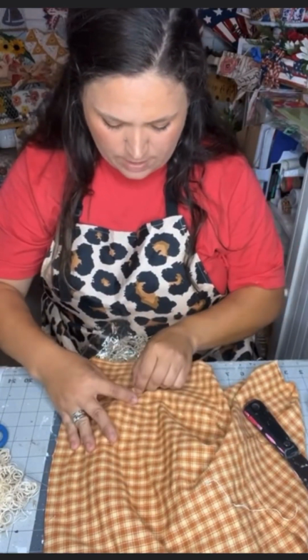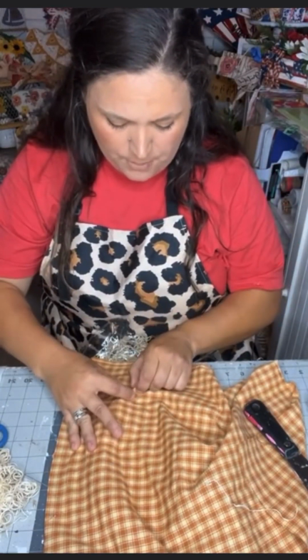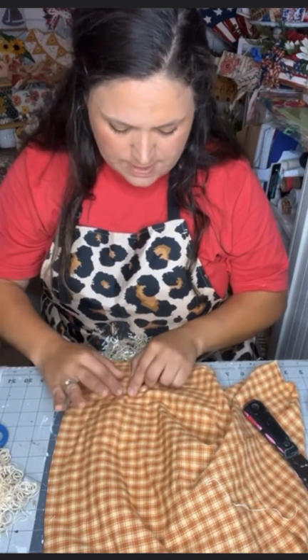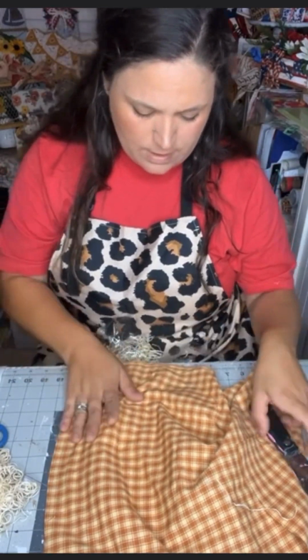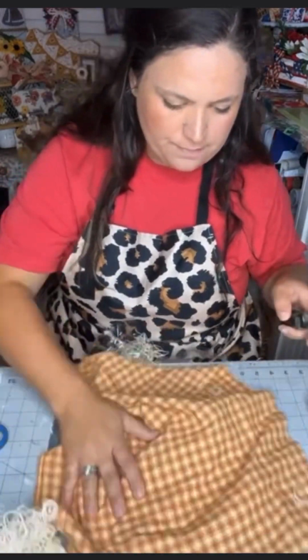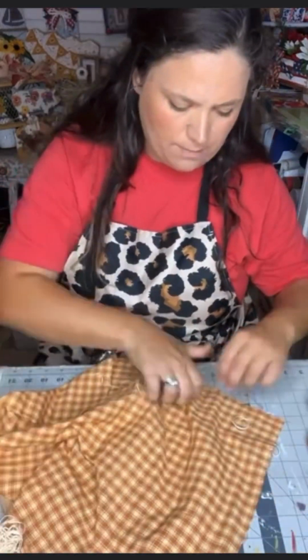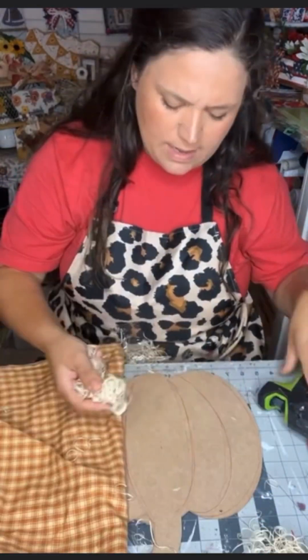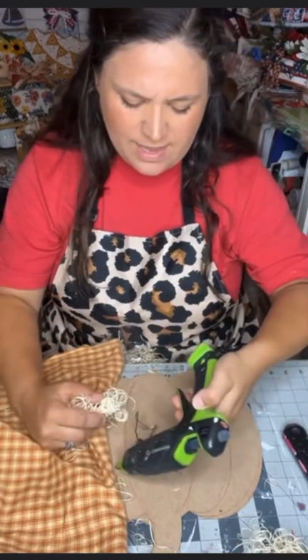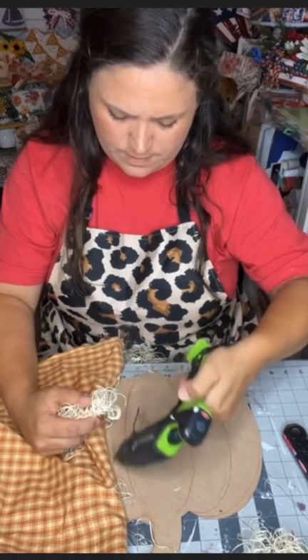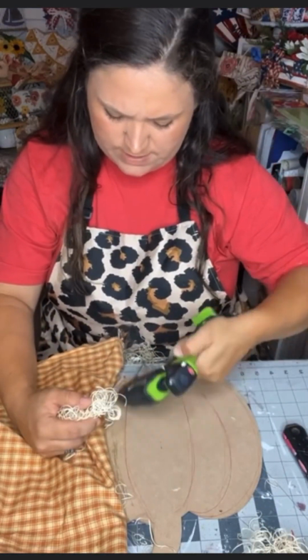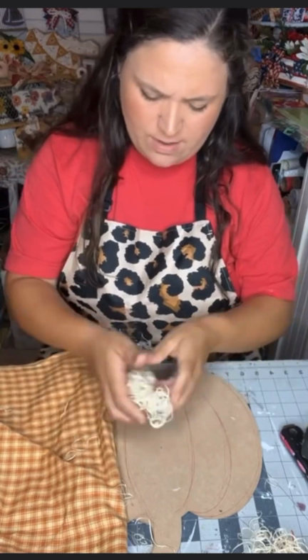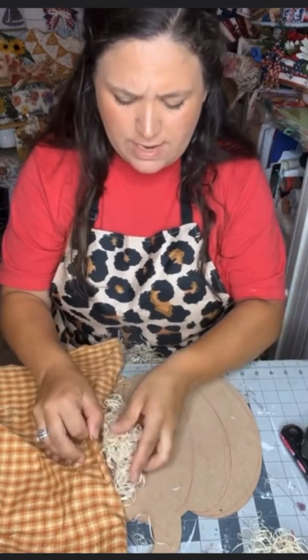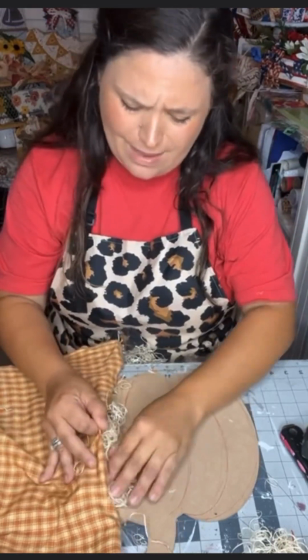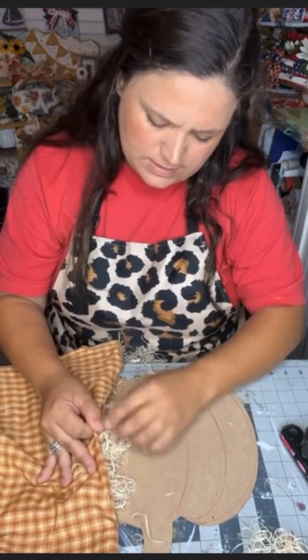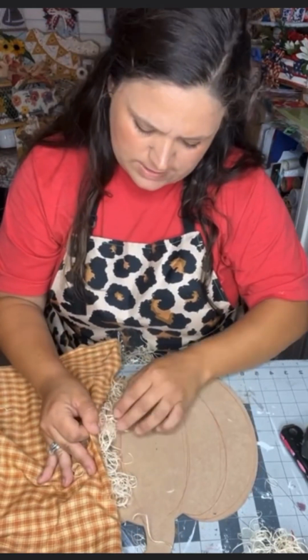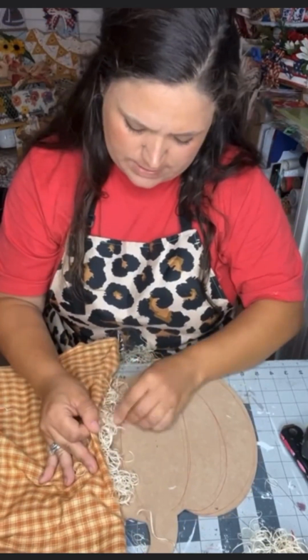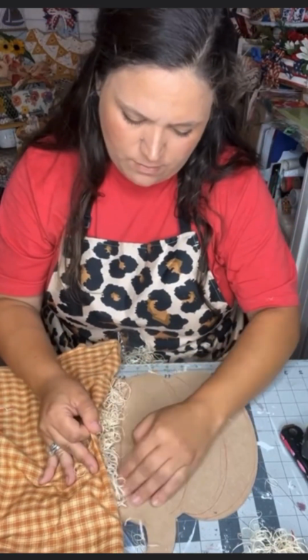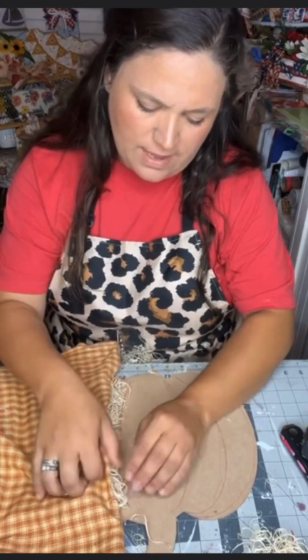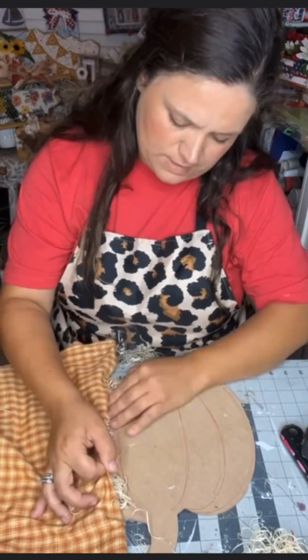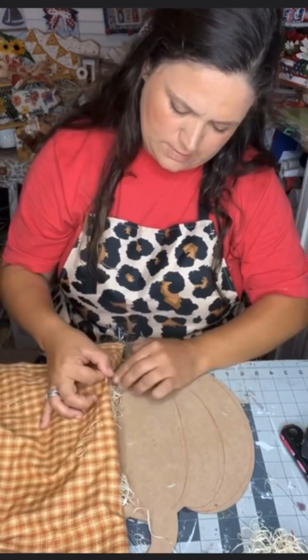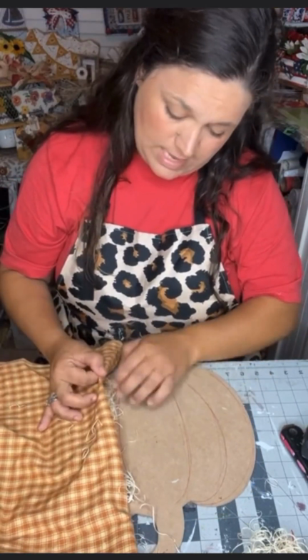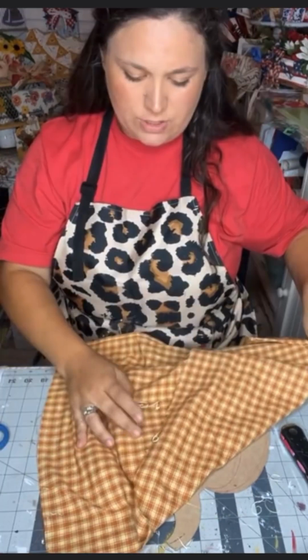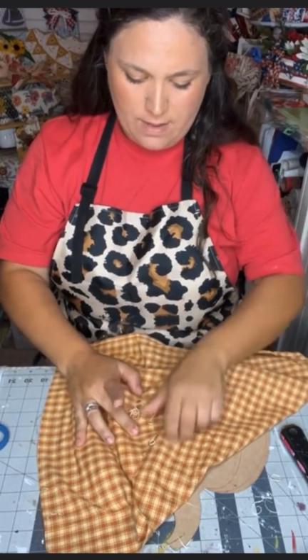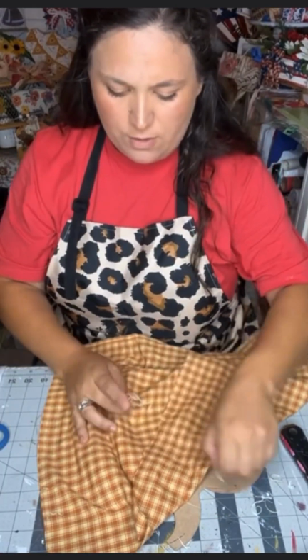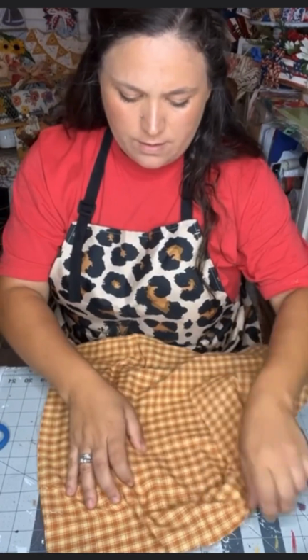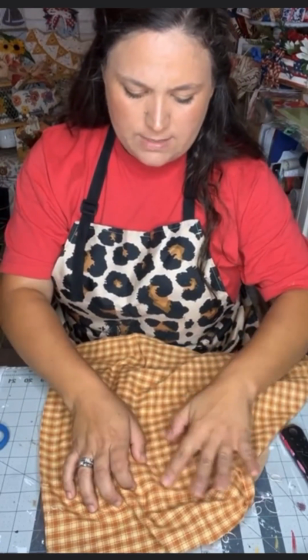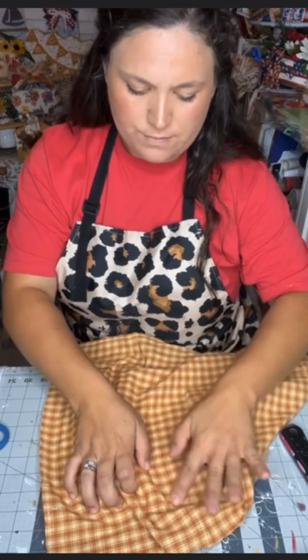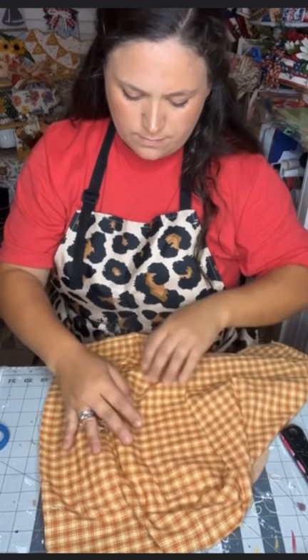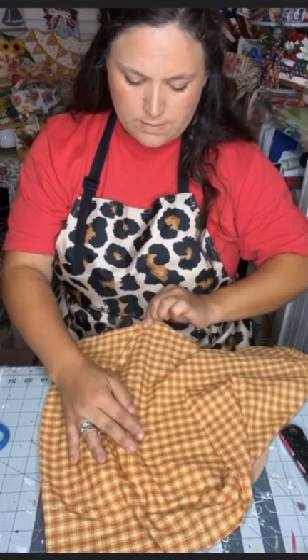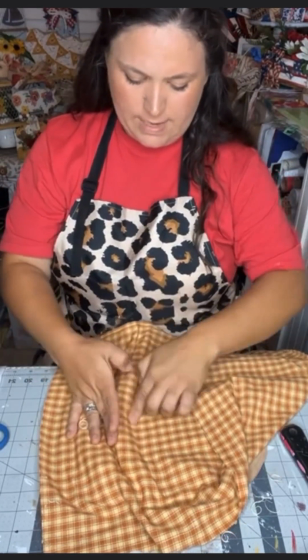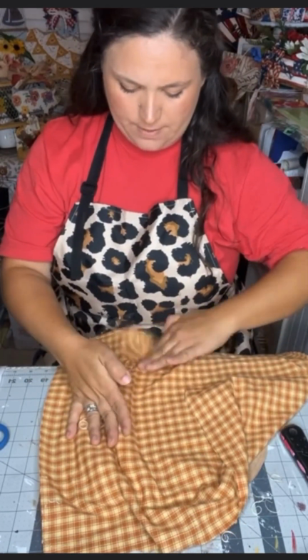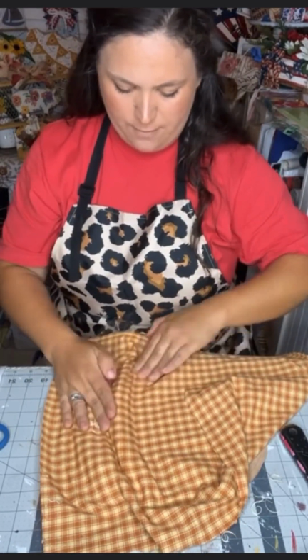This was by far one of my favorite projects I've ever created for fall, and I figured it would be fun to make this into a quick video for you to show you how you too could create a favorite of mine.